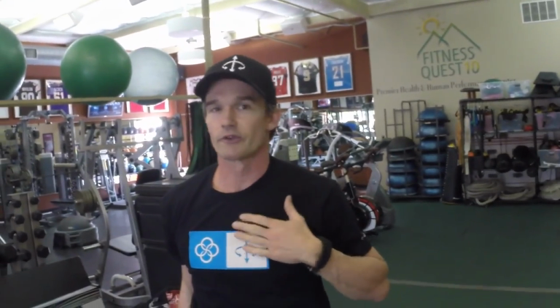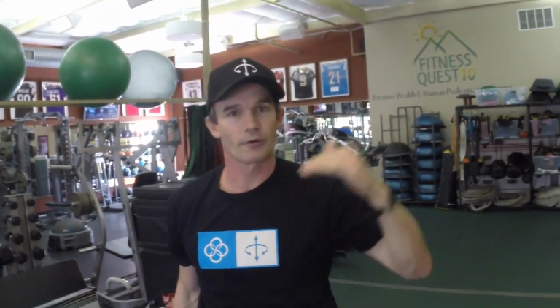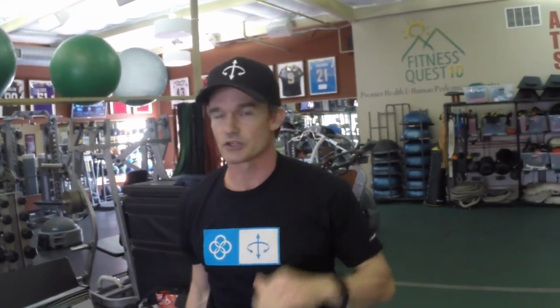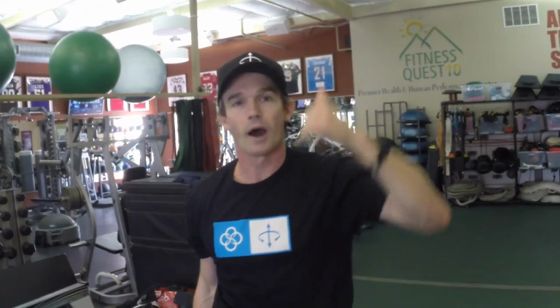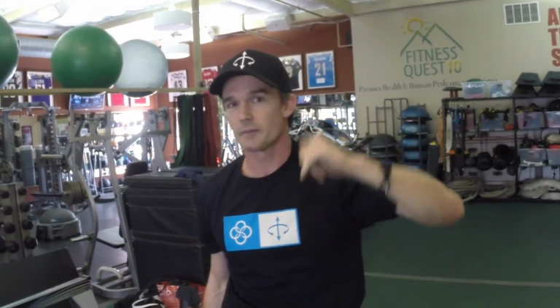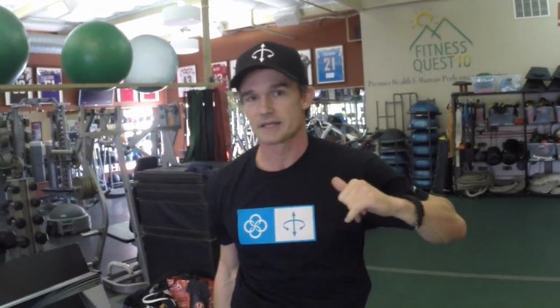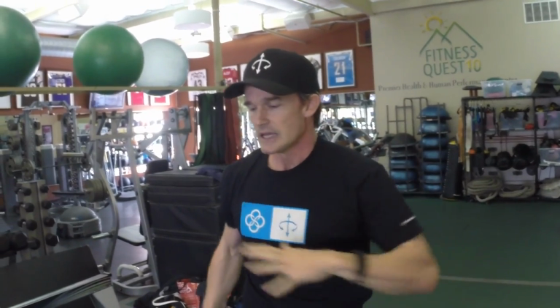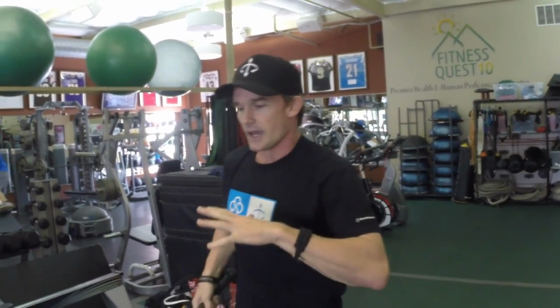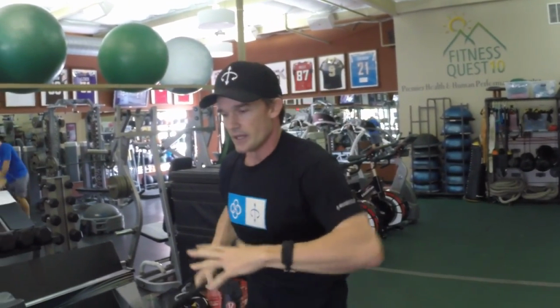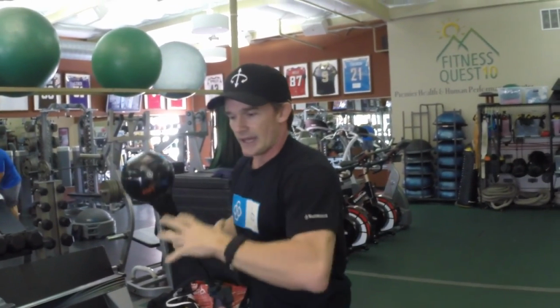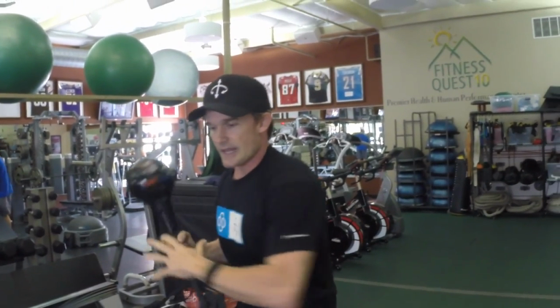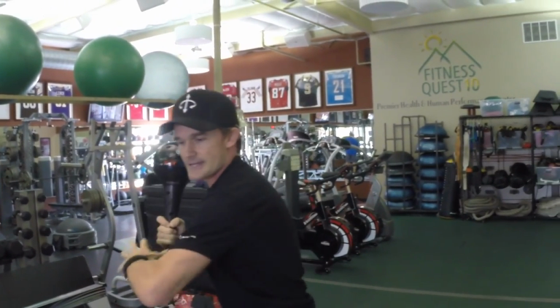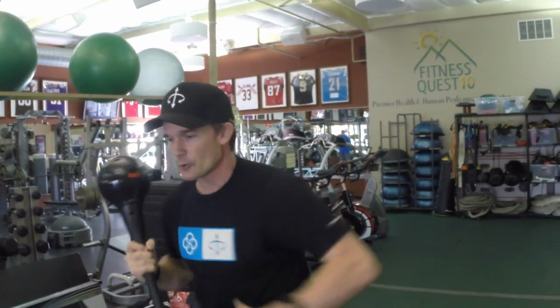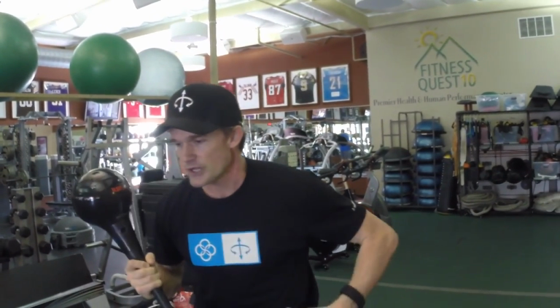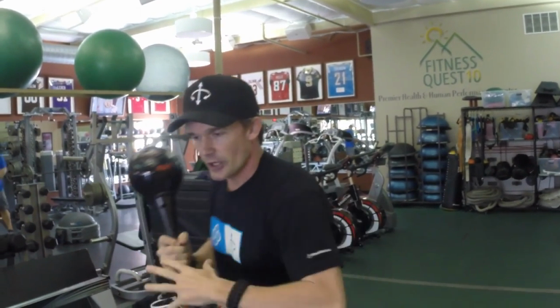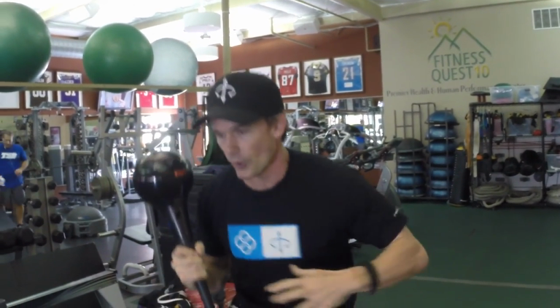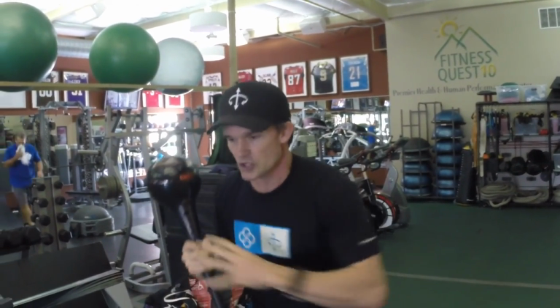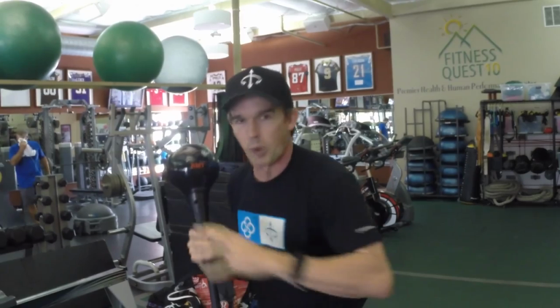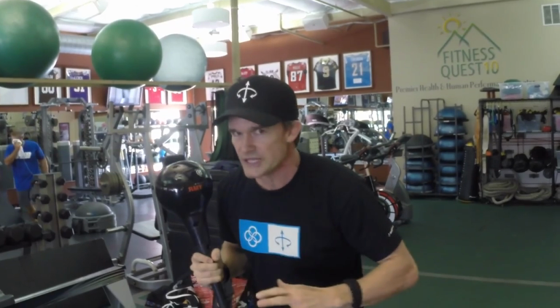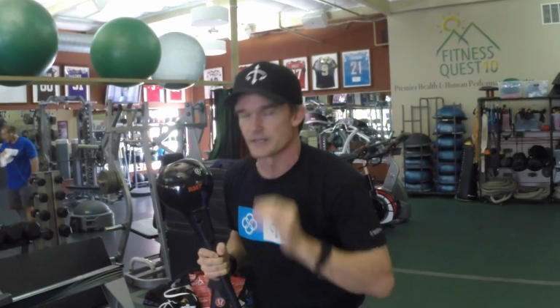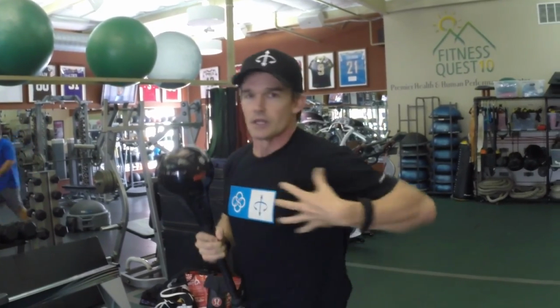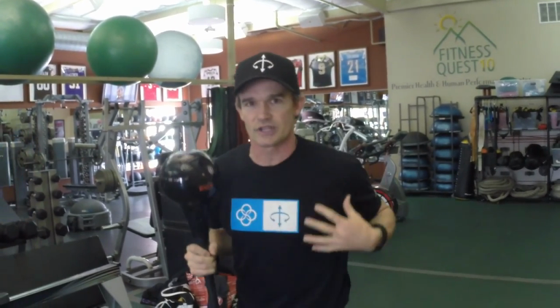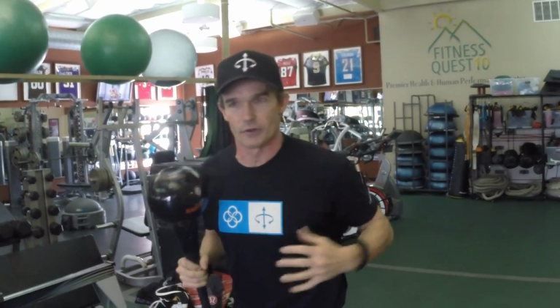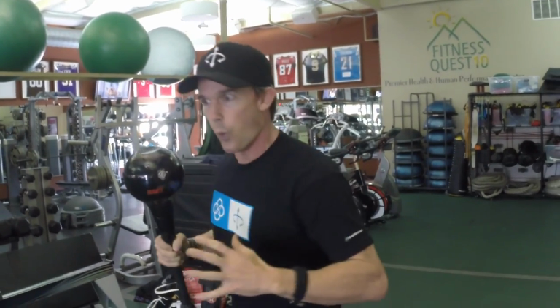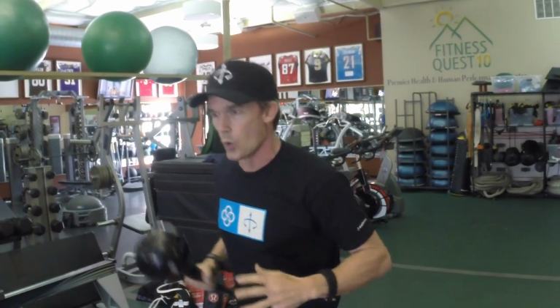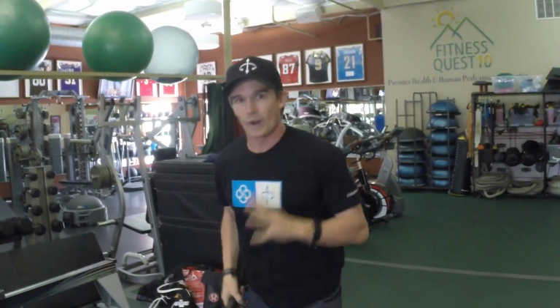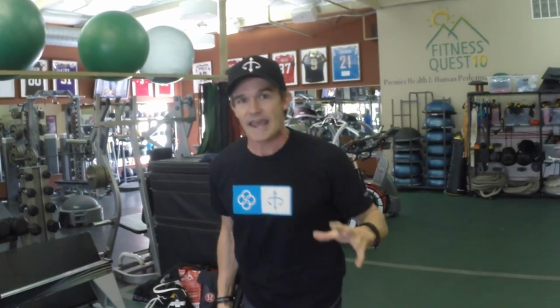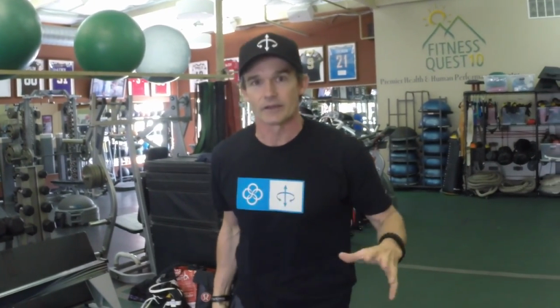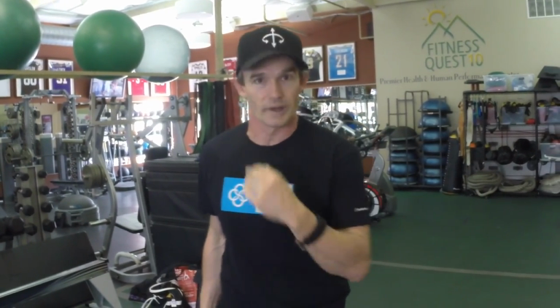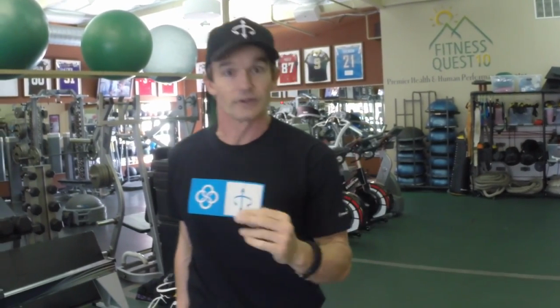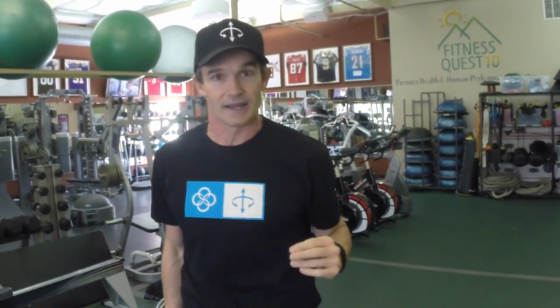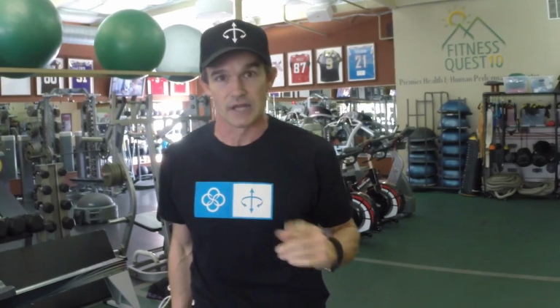You'll feel your heart rate just go up to the max, and like I said, that counter-rotation and coordination on both sides — you're just going to feel like, what can't I do when I'm really good at that exercise?